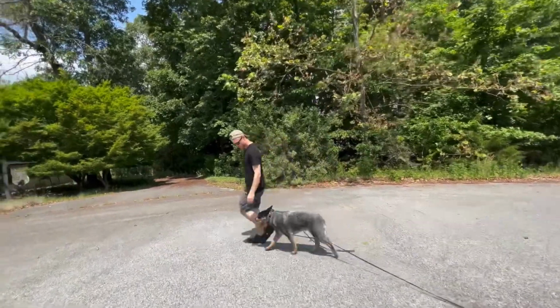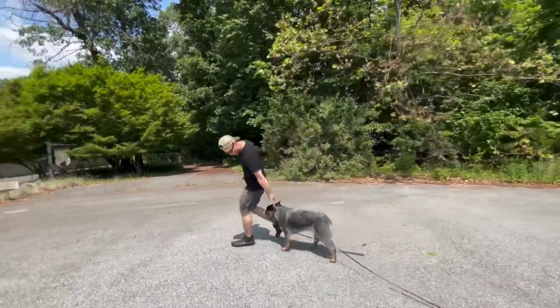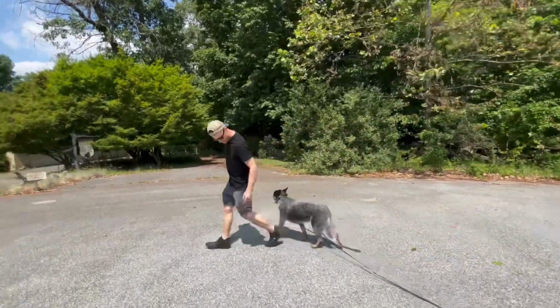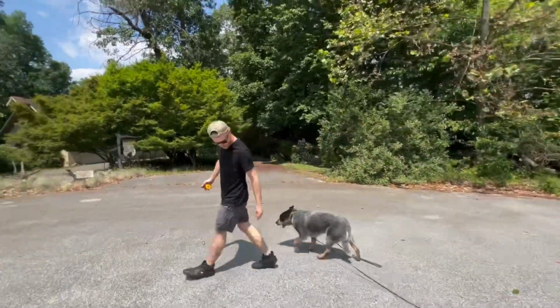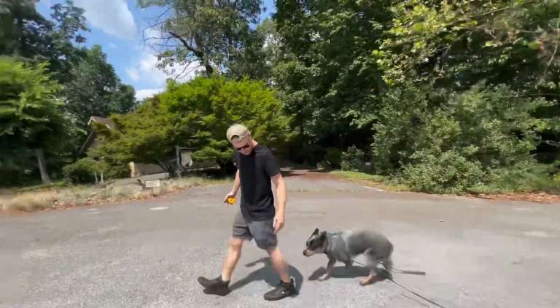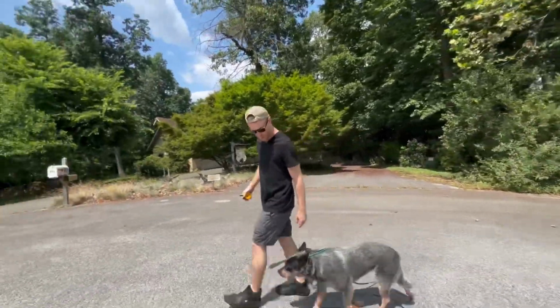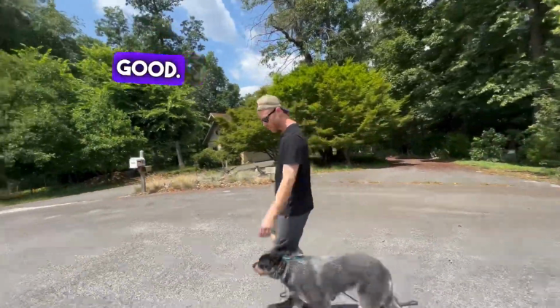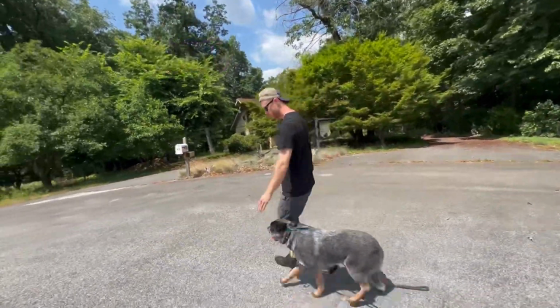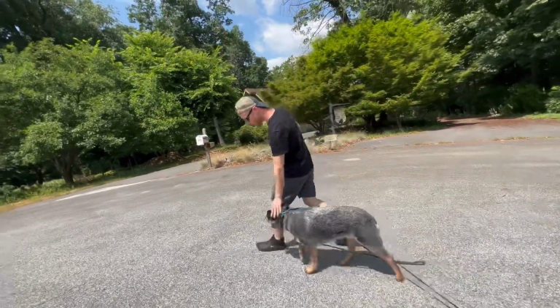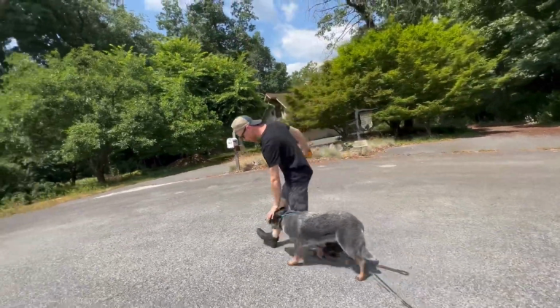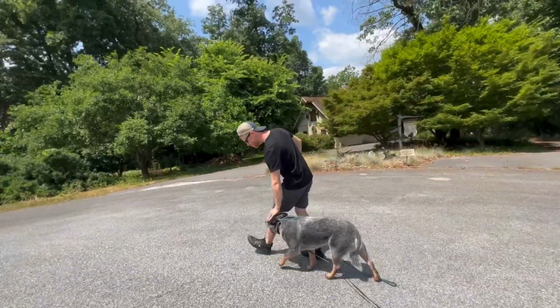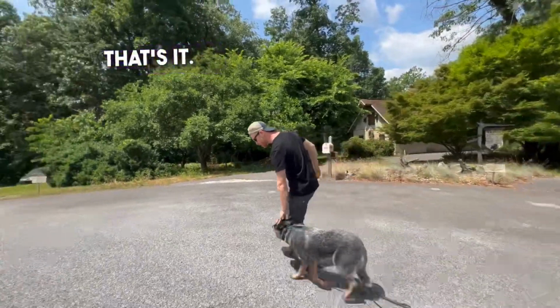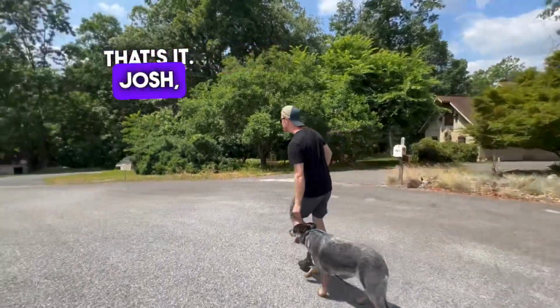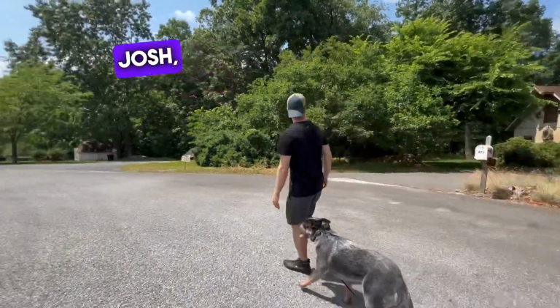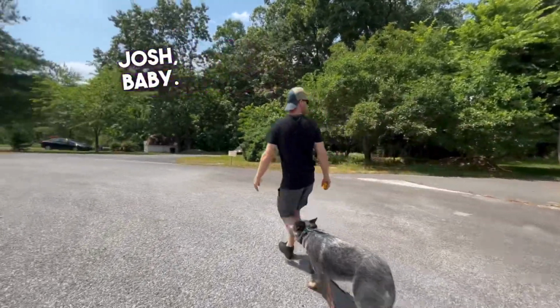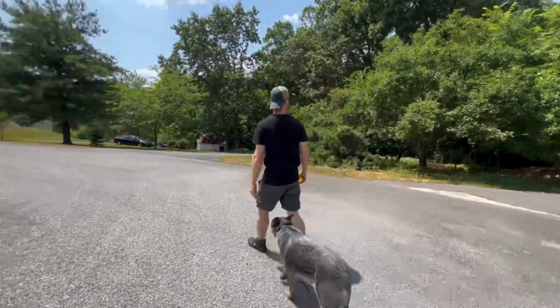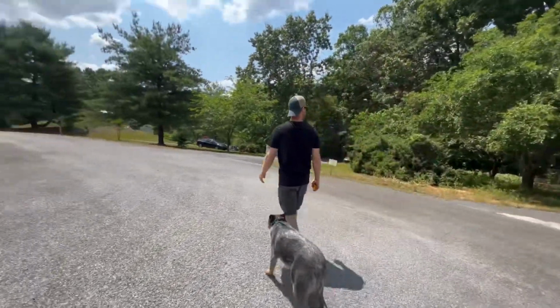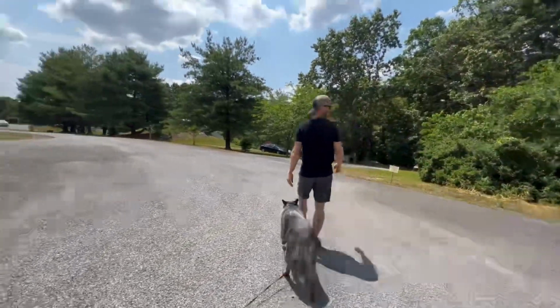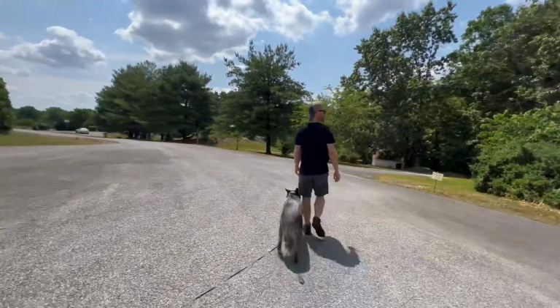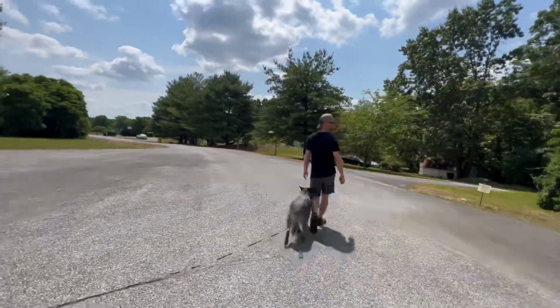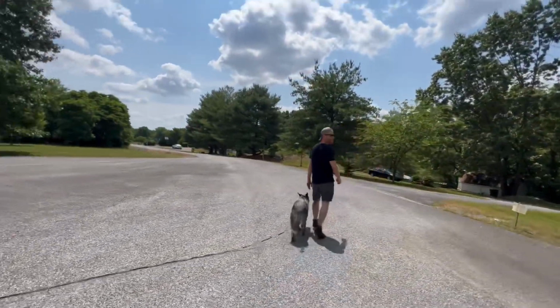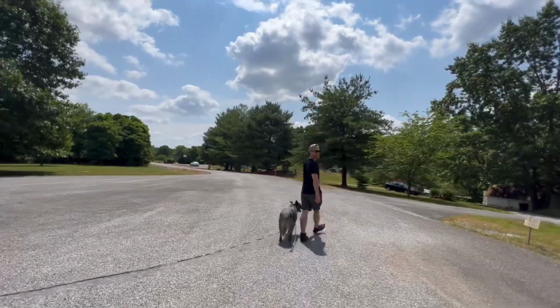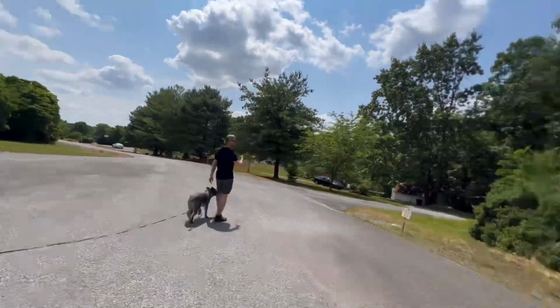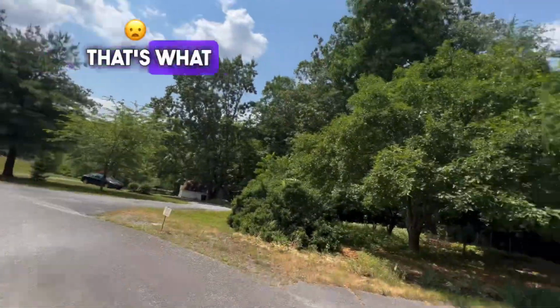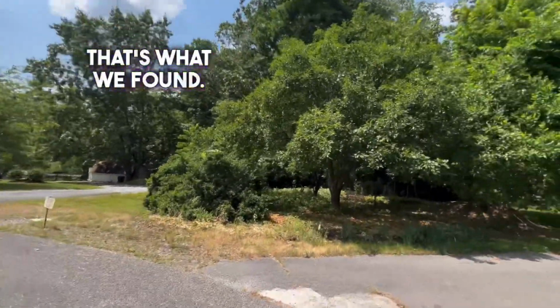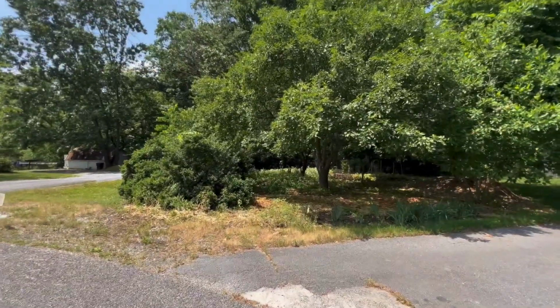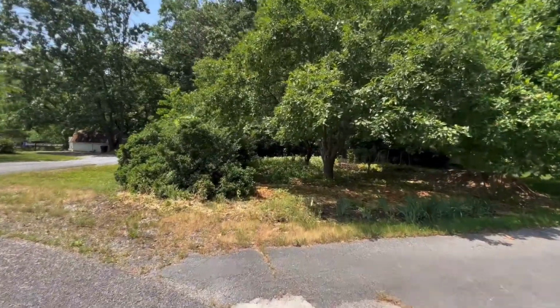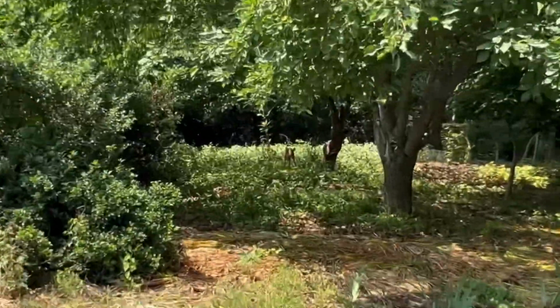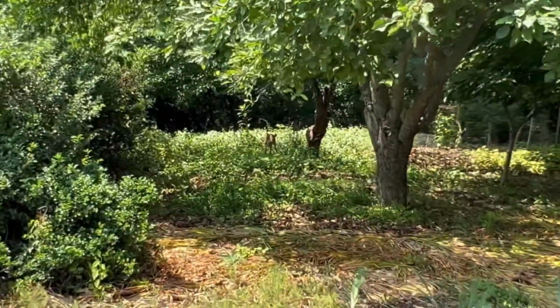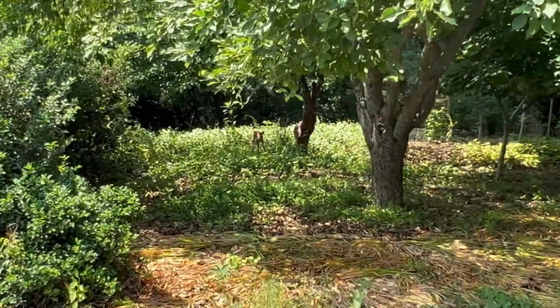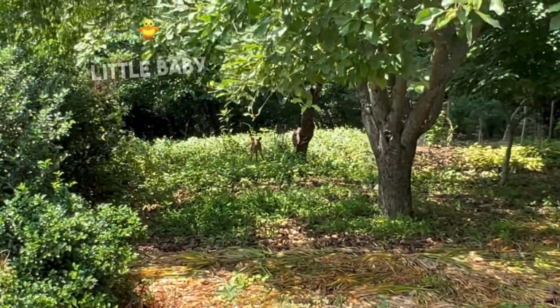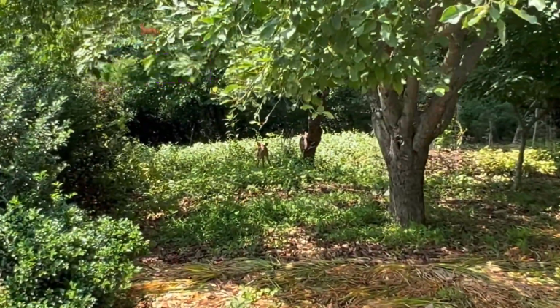Good. Nice. Good. Josh. Josh. Baby. Look what we found — little baby deer.